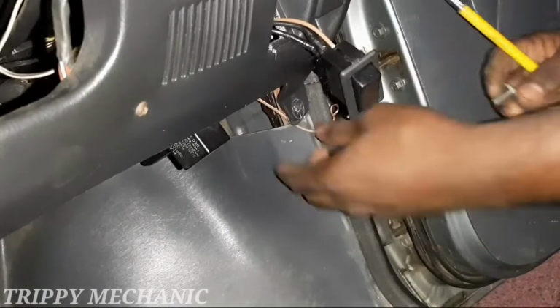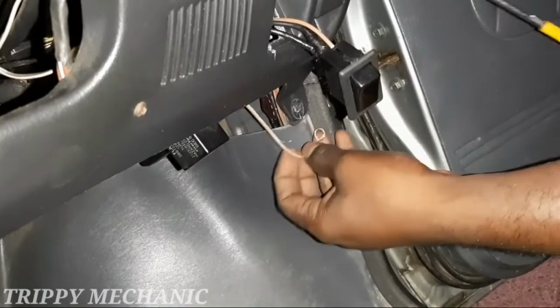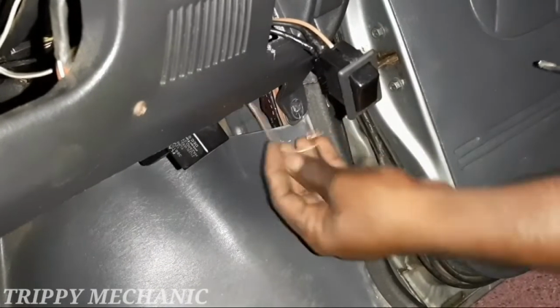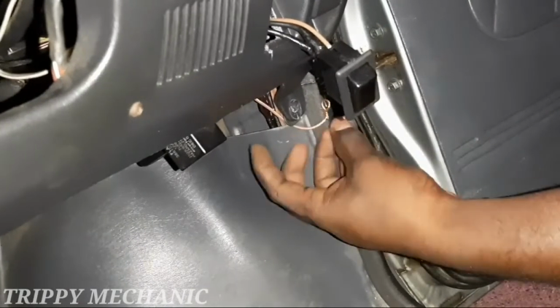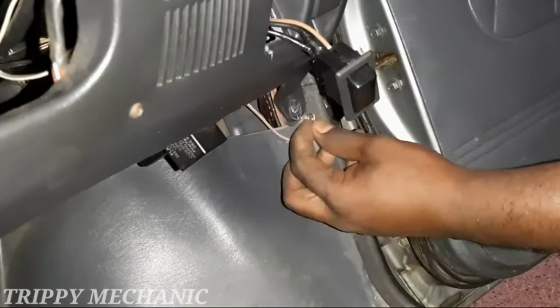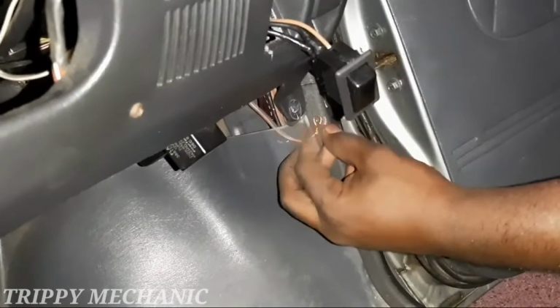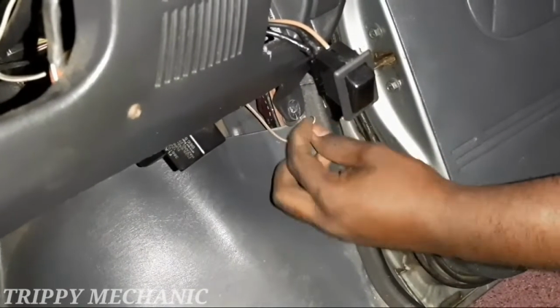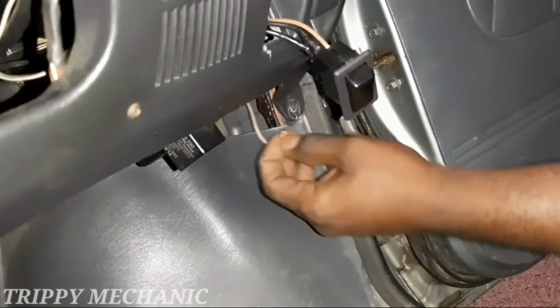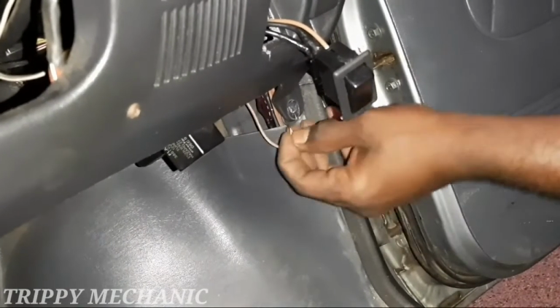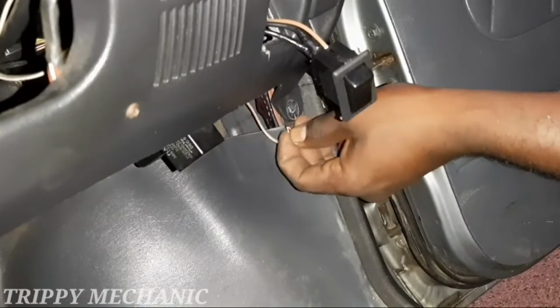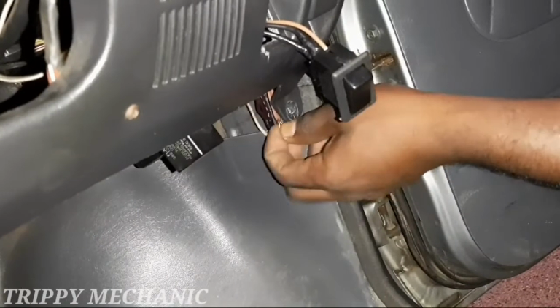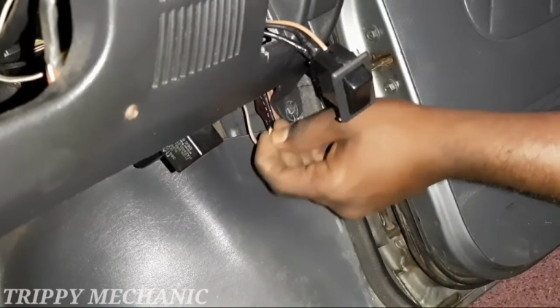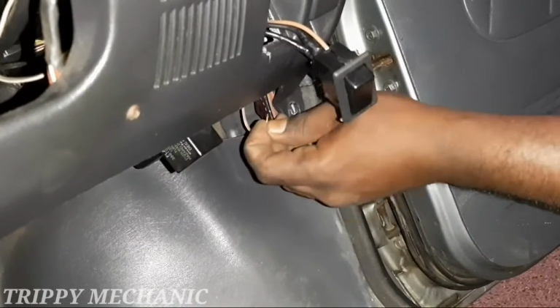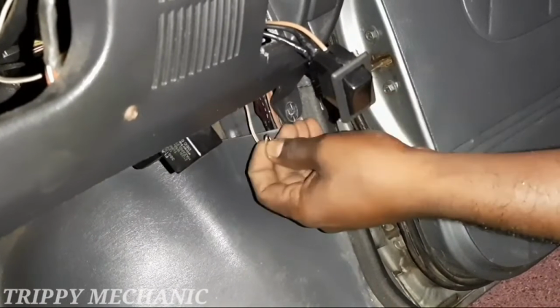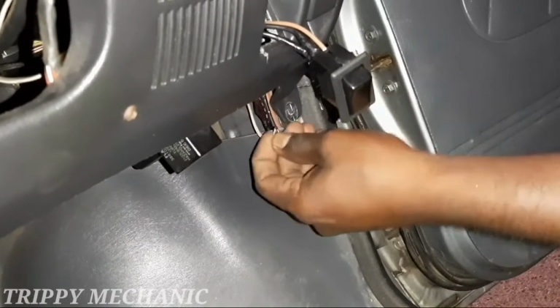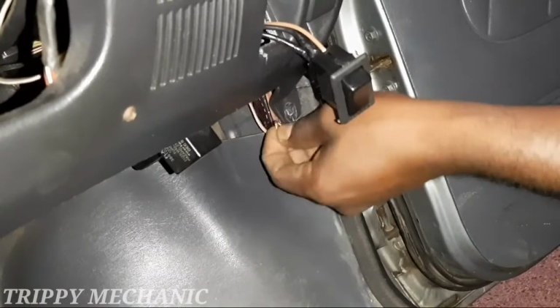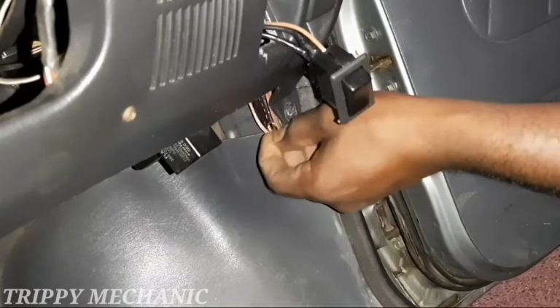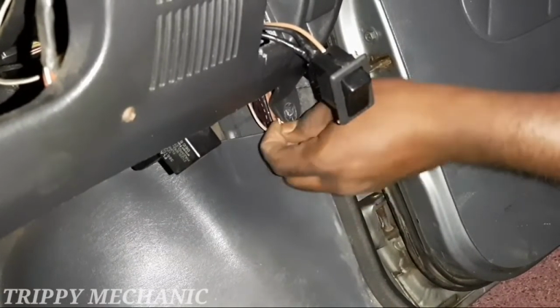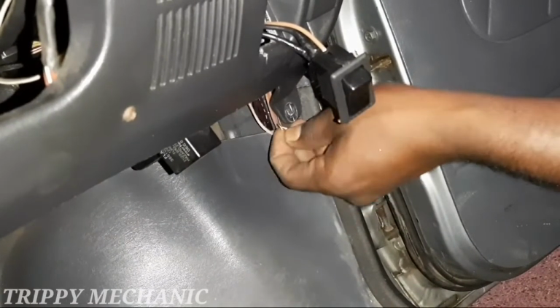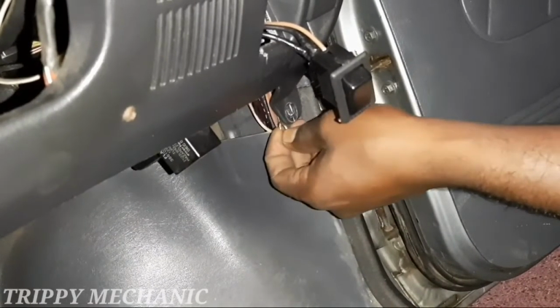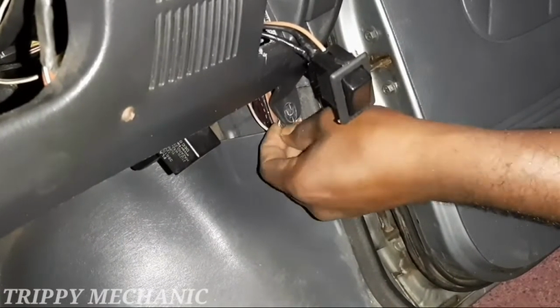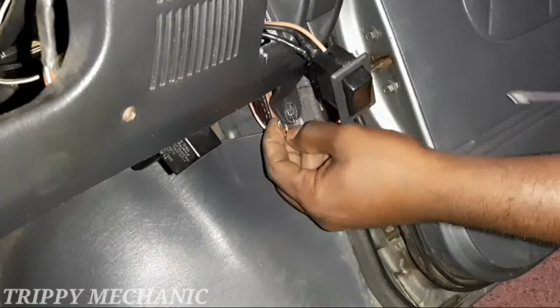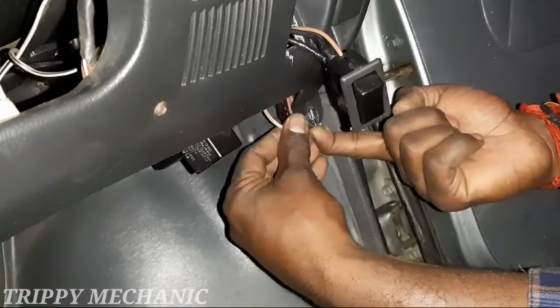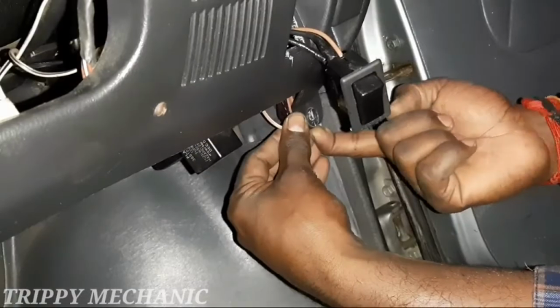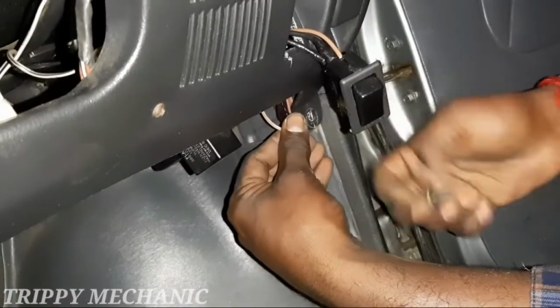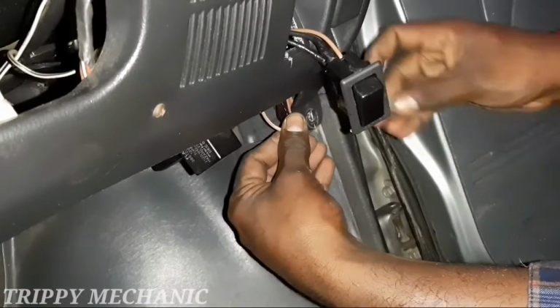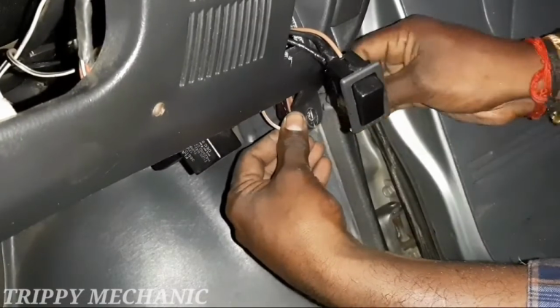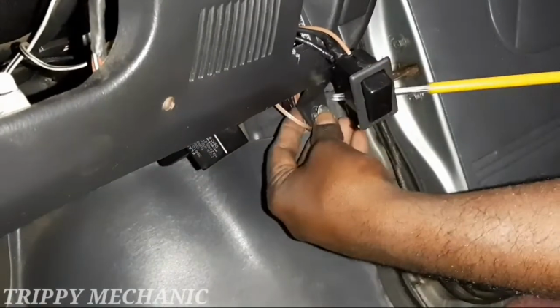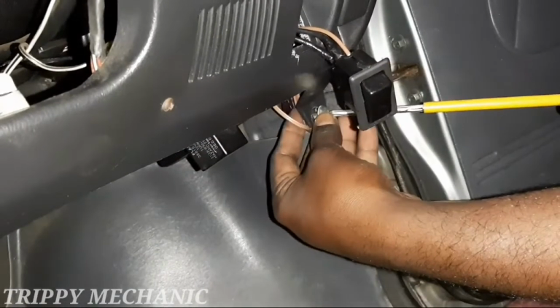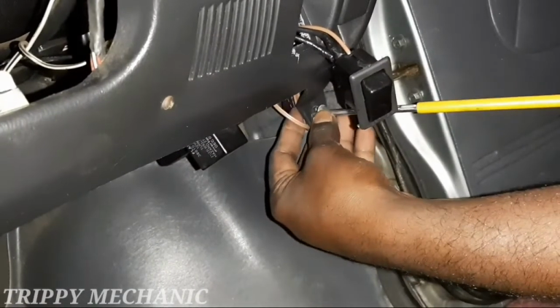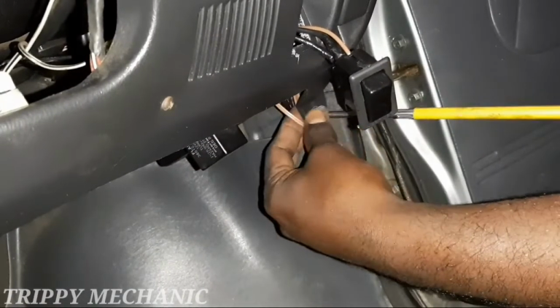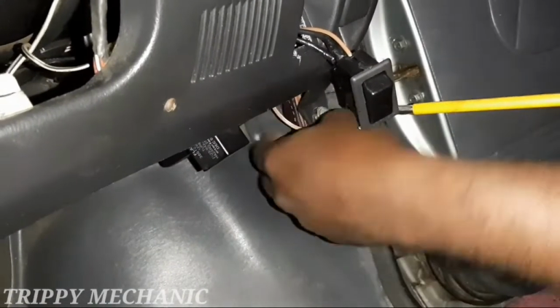I will put a screw in the back, so I will put a body to a table. I will put a connection to the table, and then I will put a tie on the body.